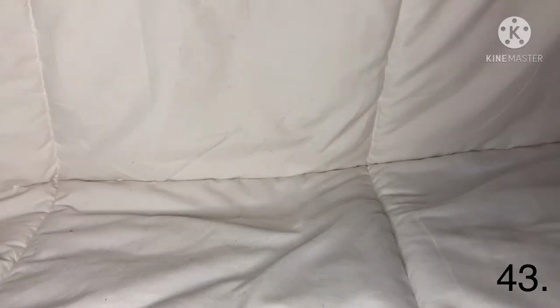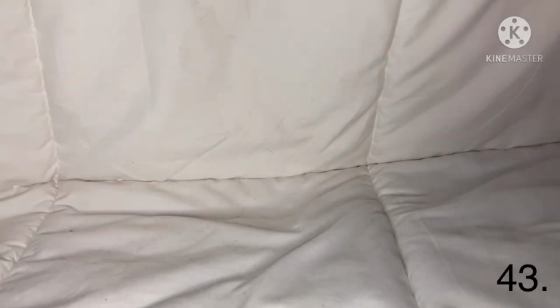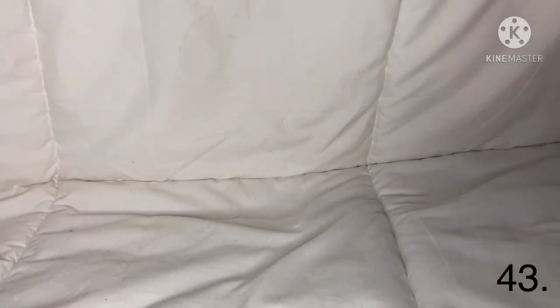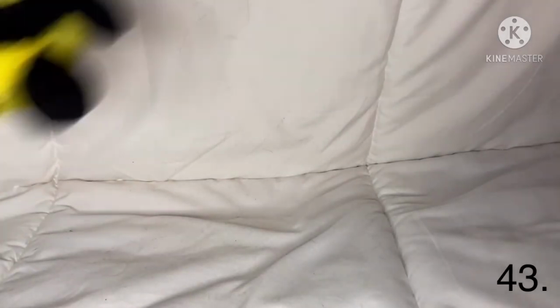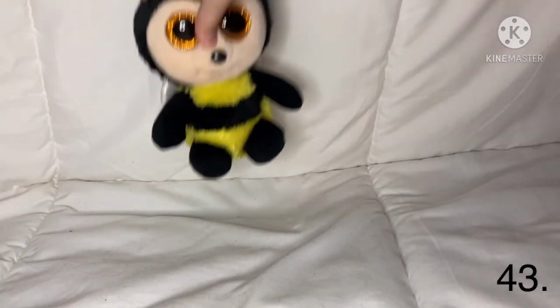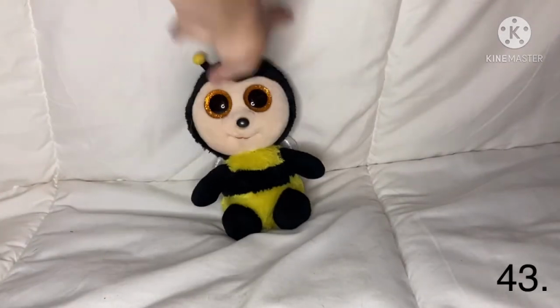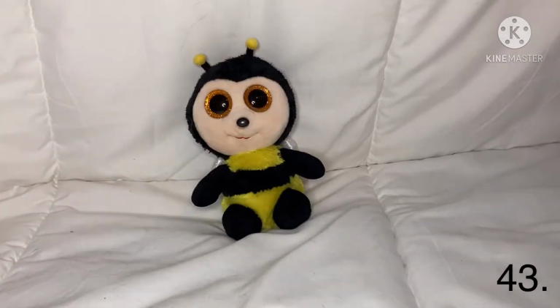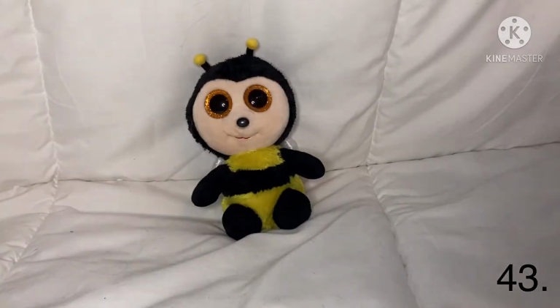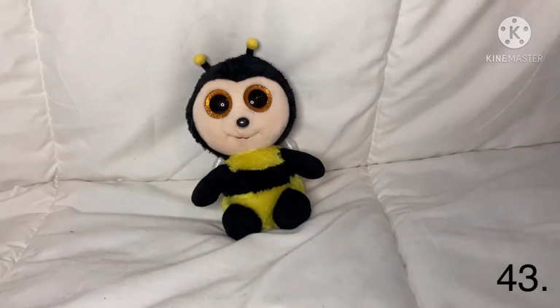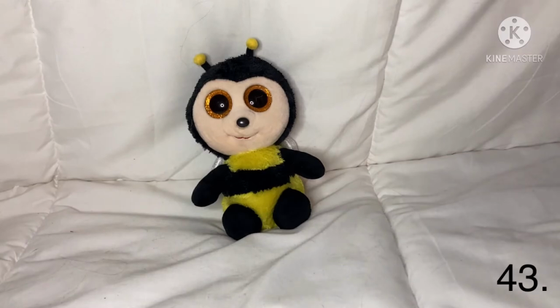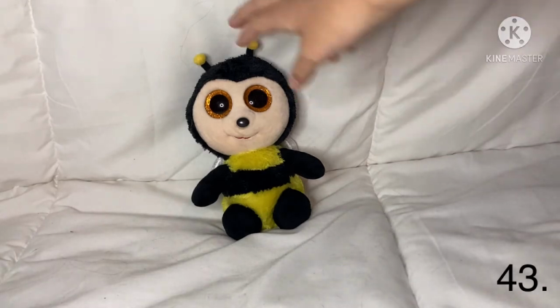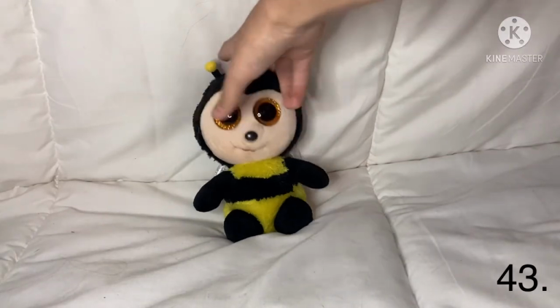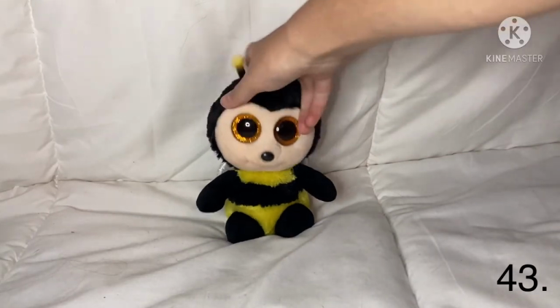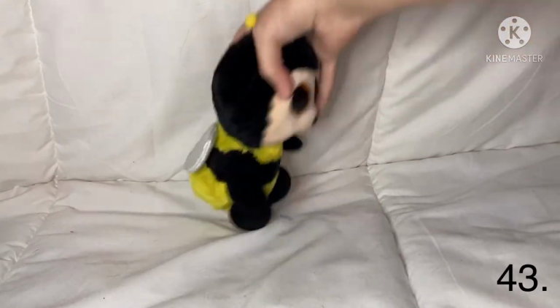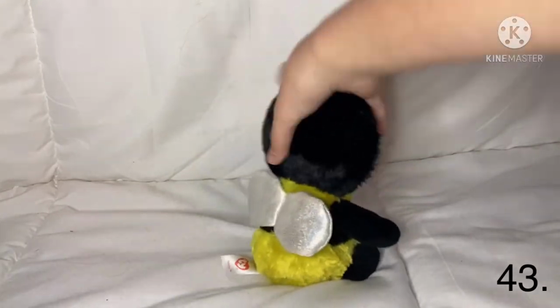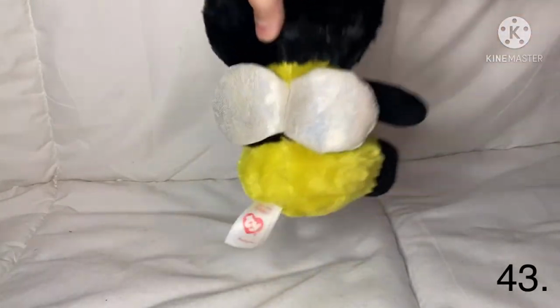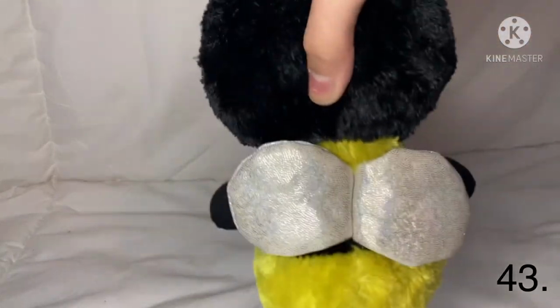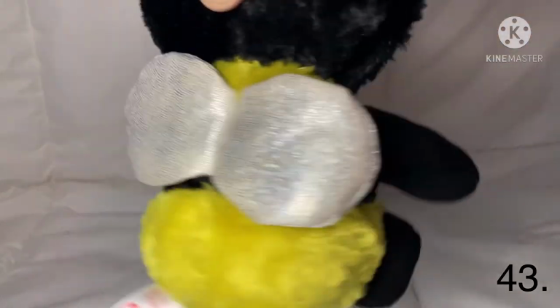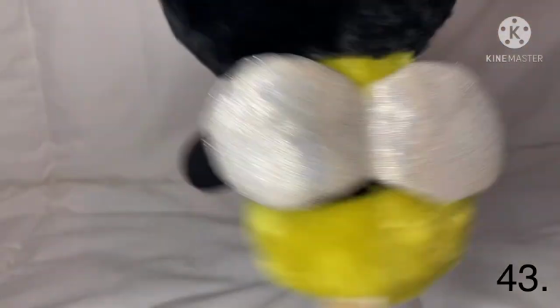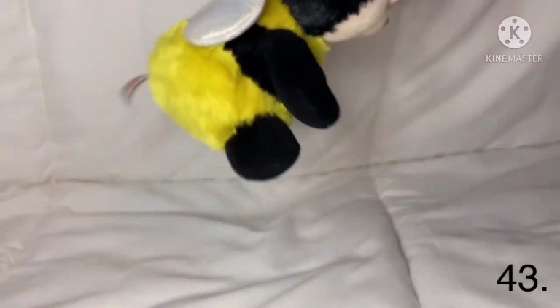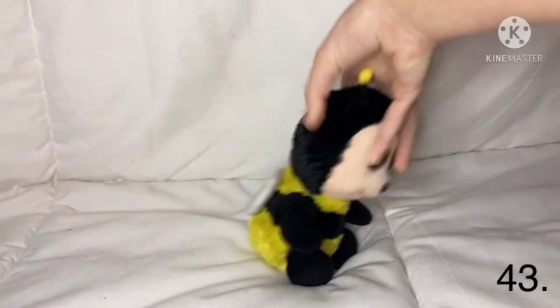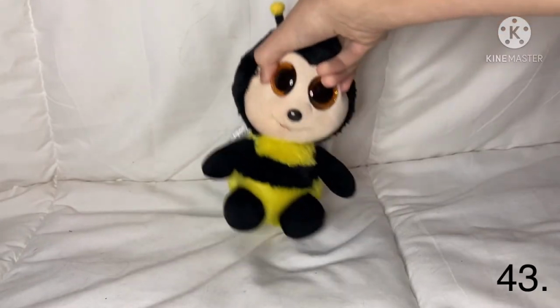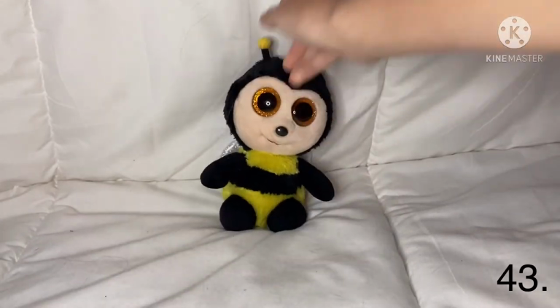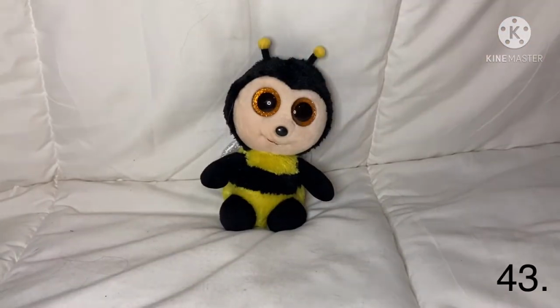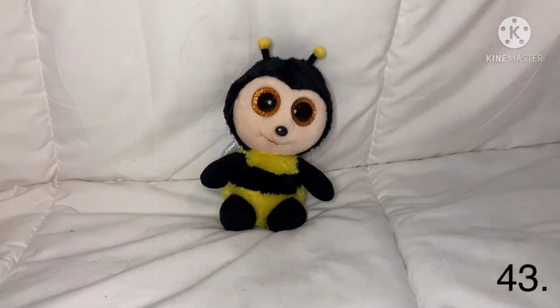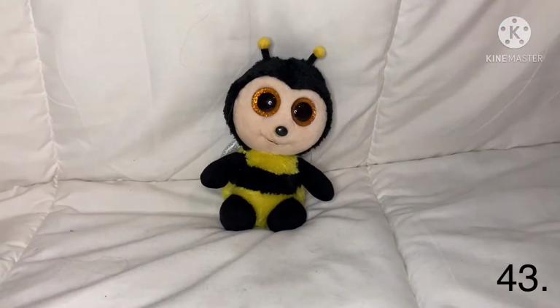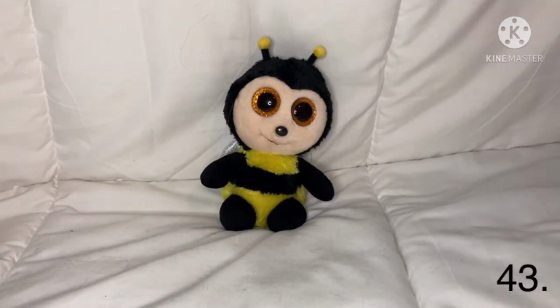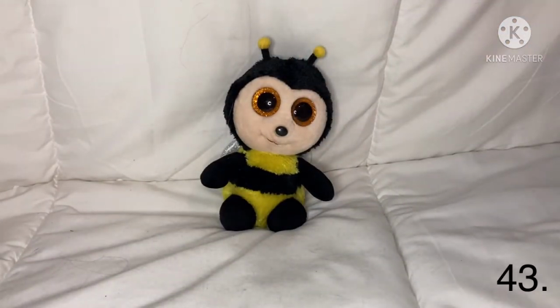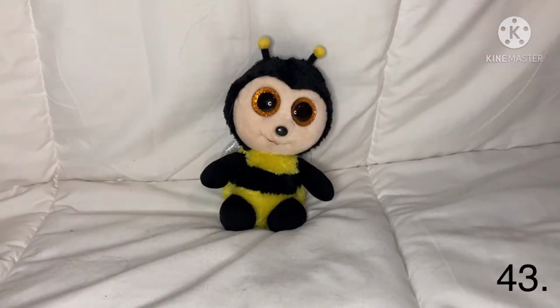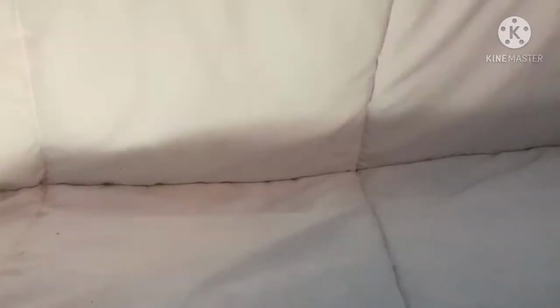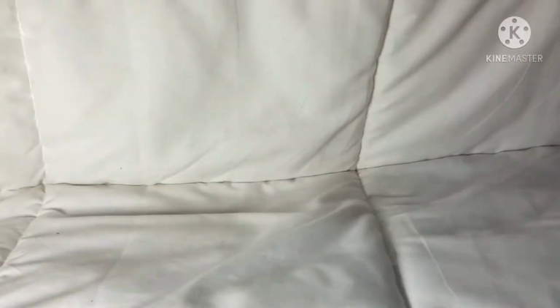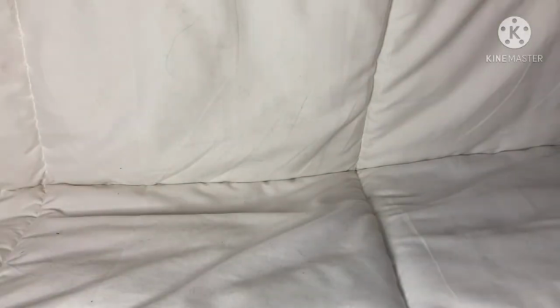My last regular size Beanie Boo is Busby — I got him from a flea market too. Look at his sparkly wings! He is a little cute bee. So yeah, I have three left.